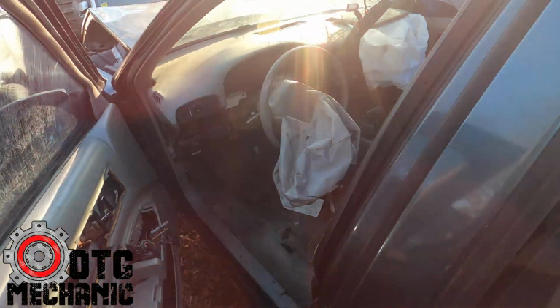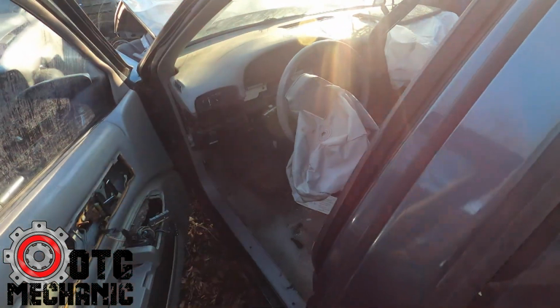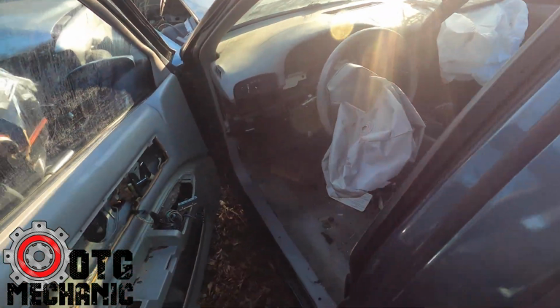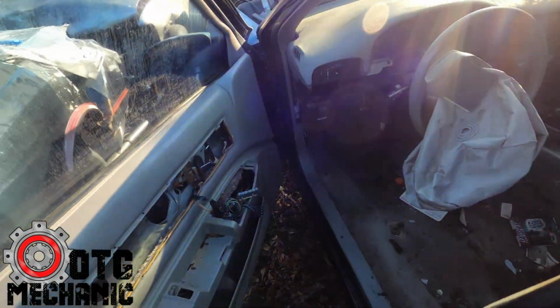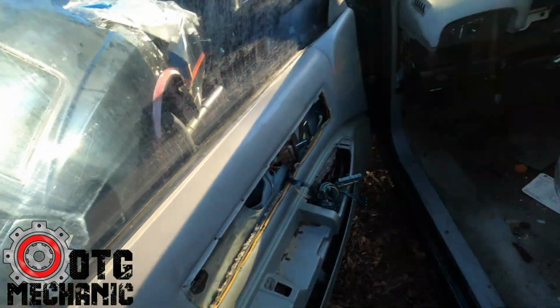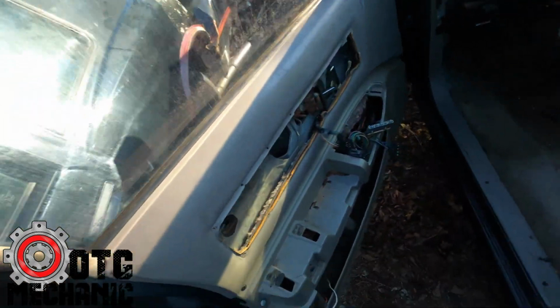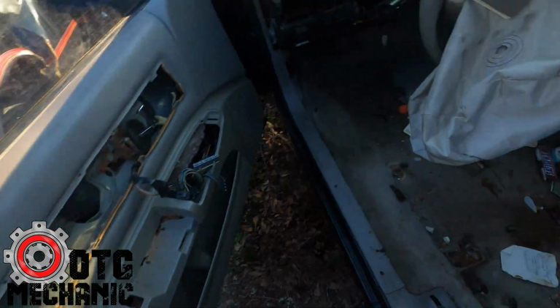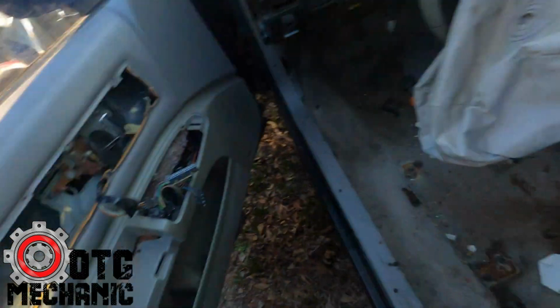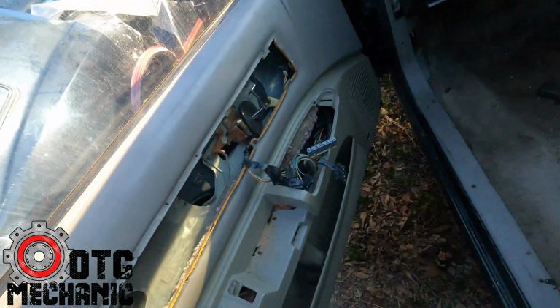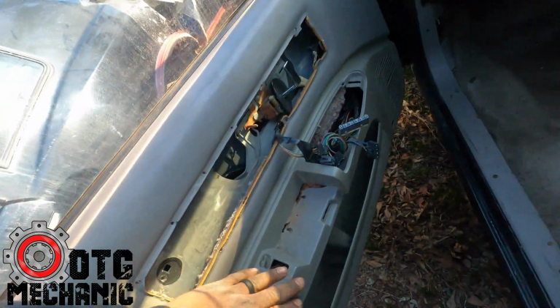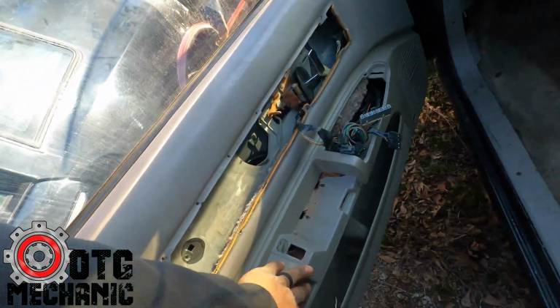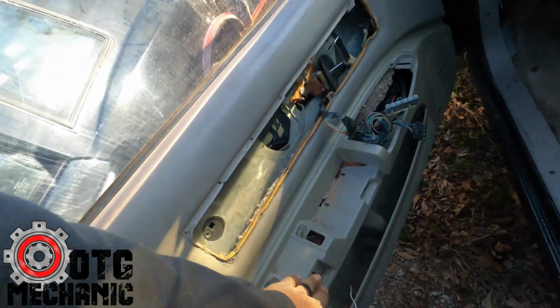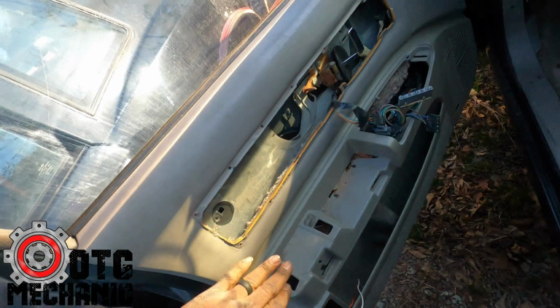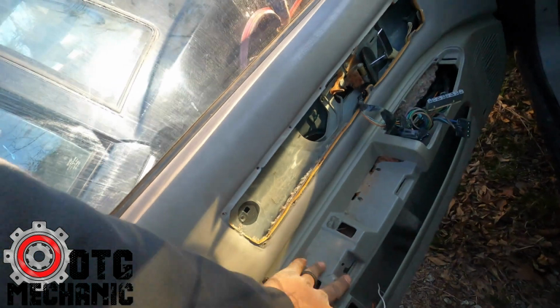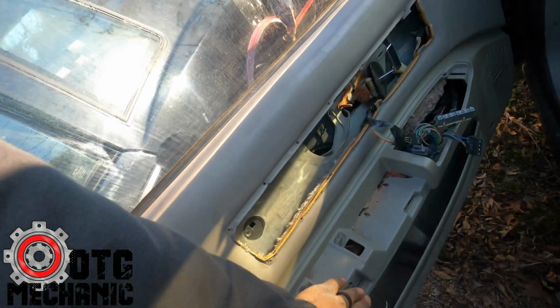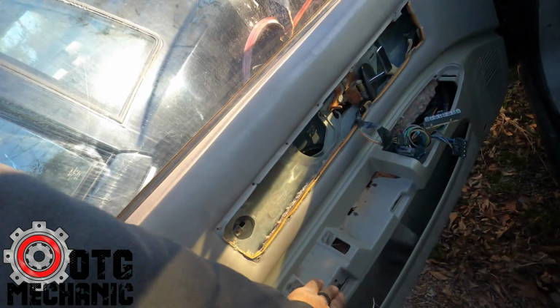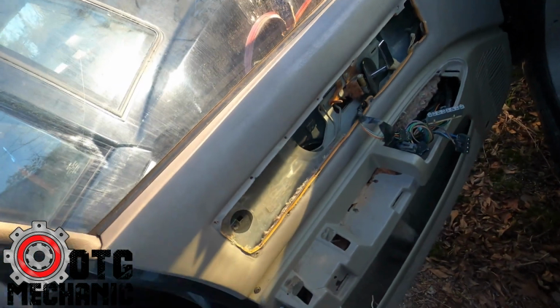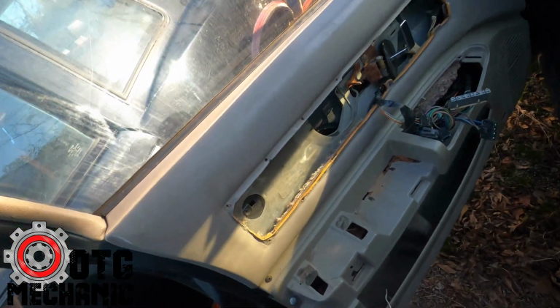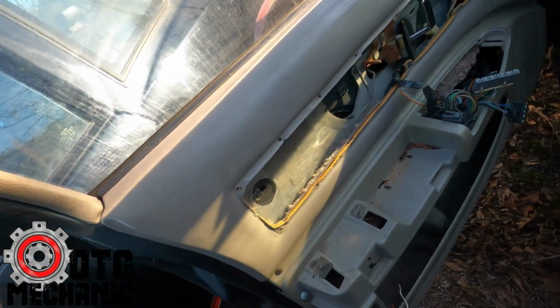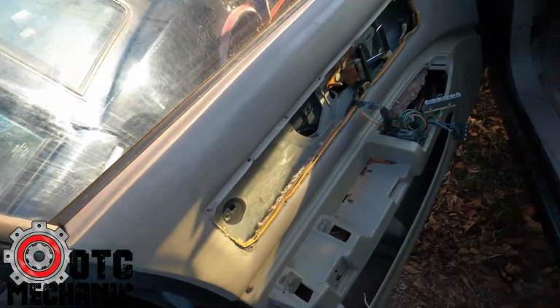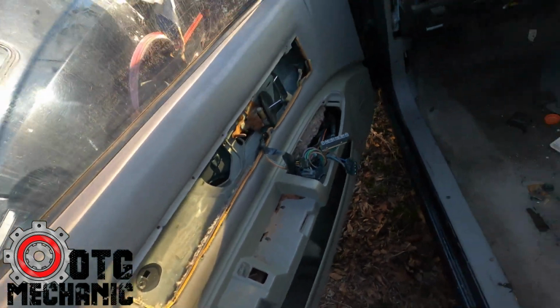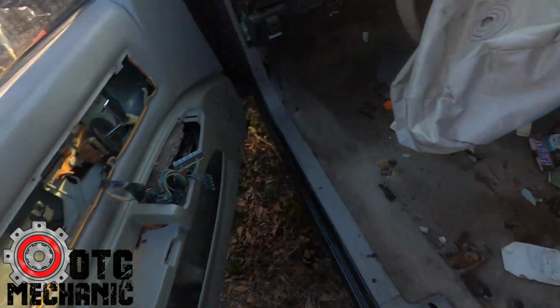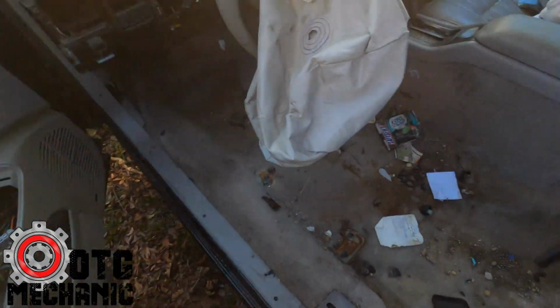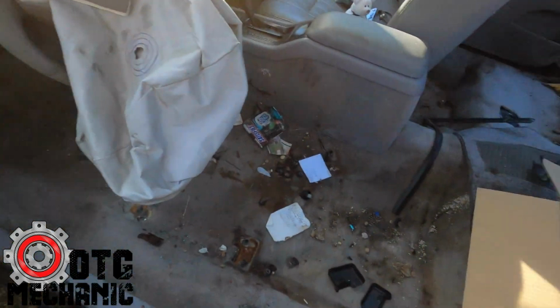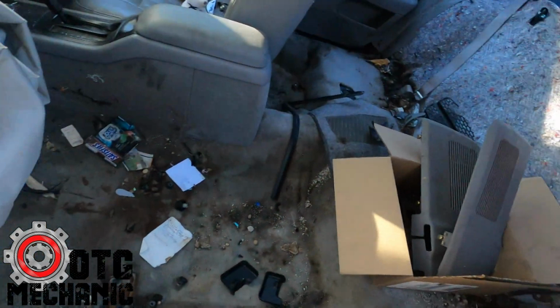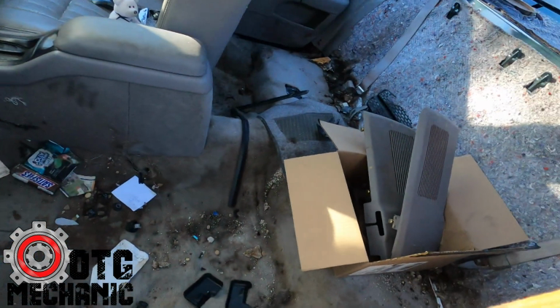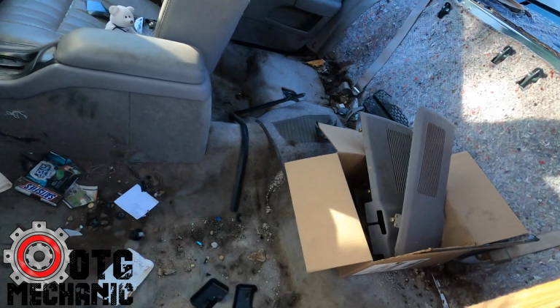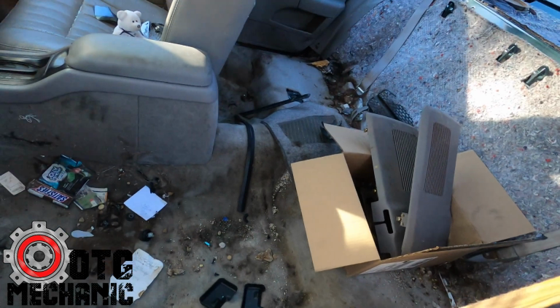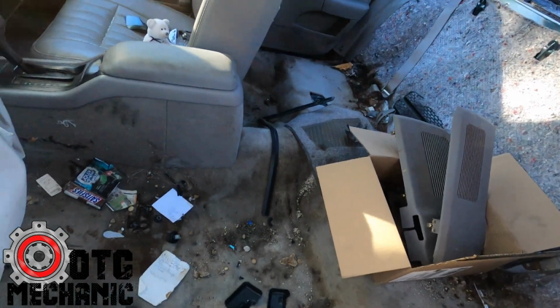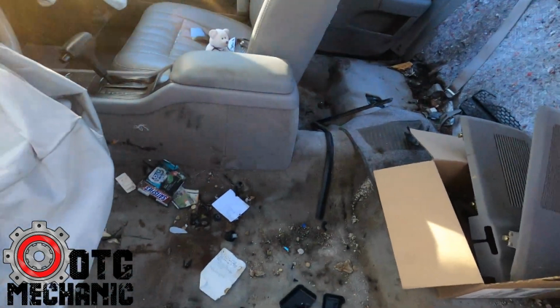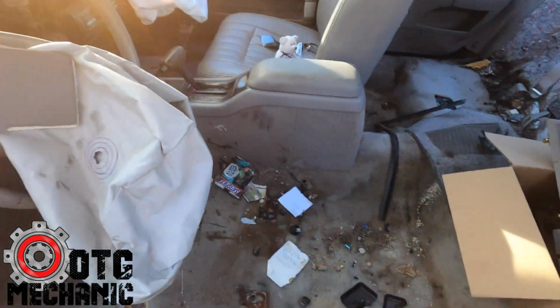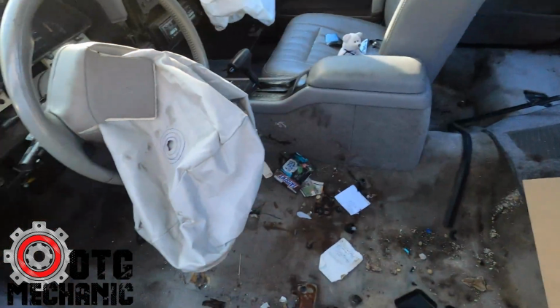'96 with keys in it — that's a good door panel, that's rare. This smells amazing.